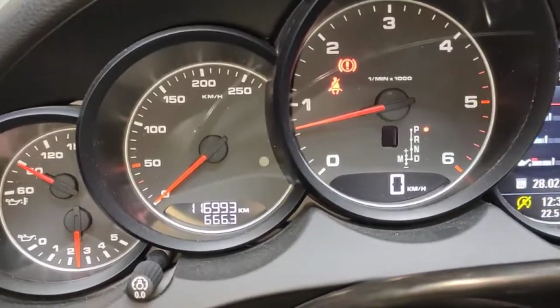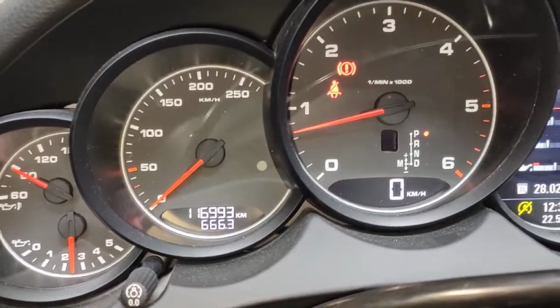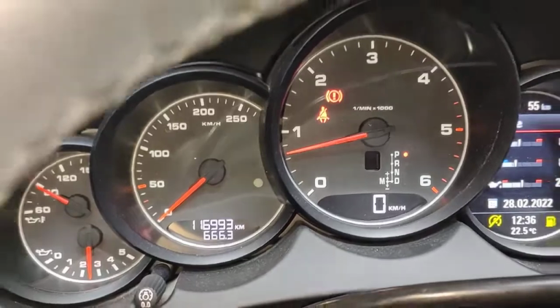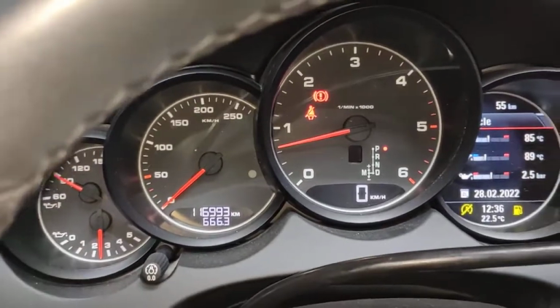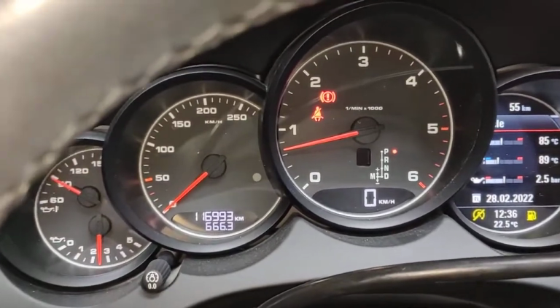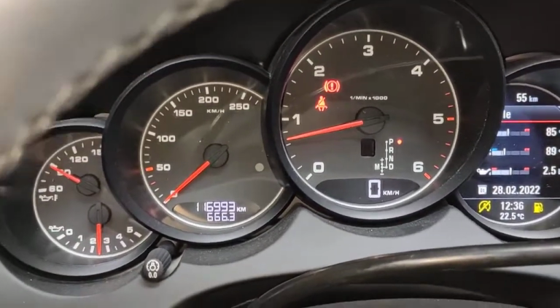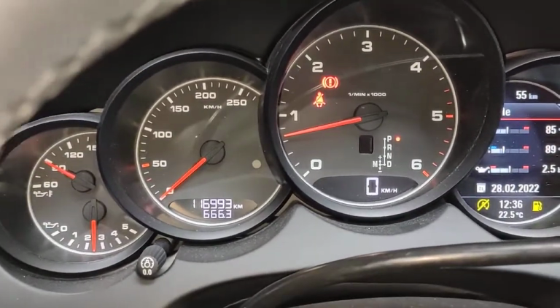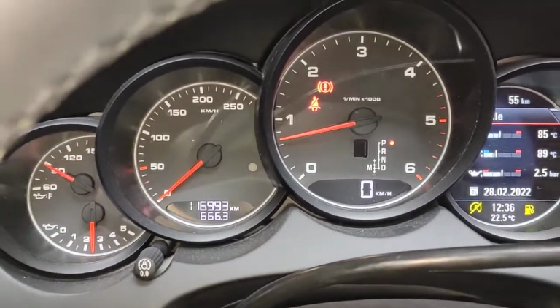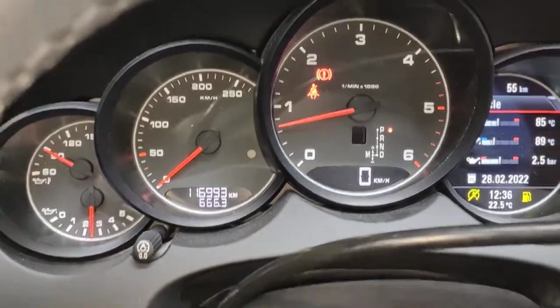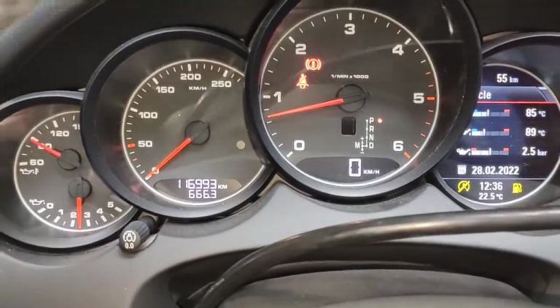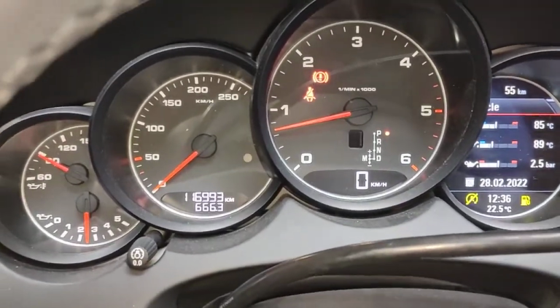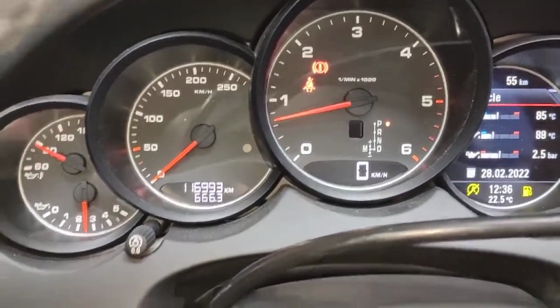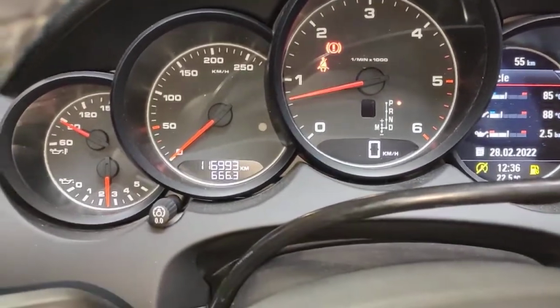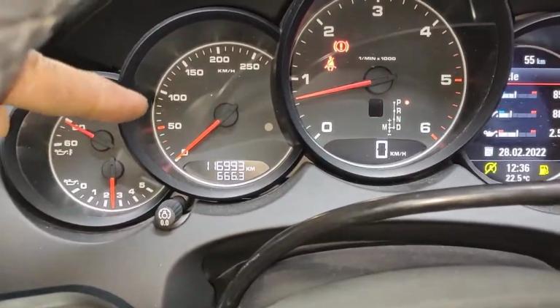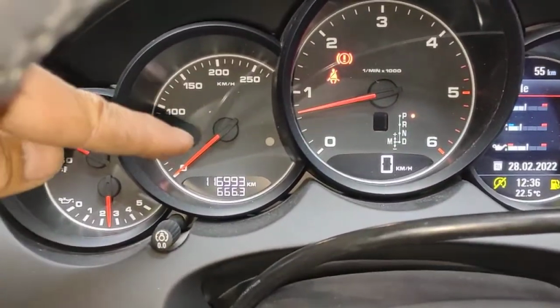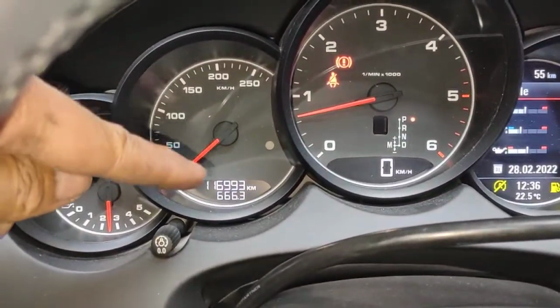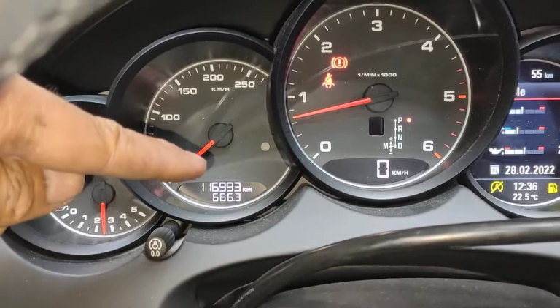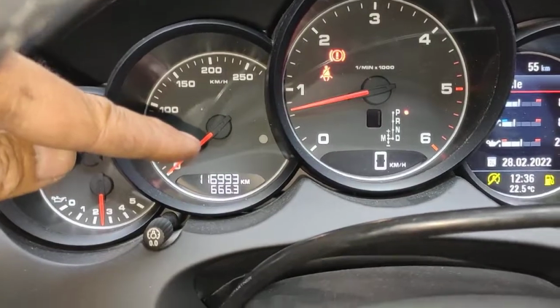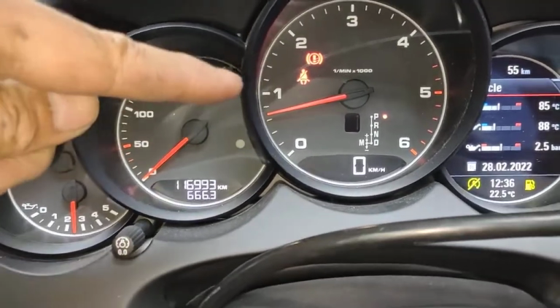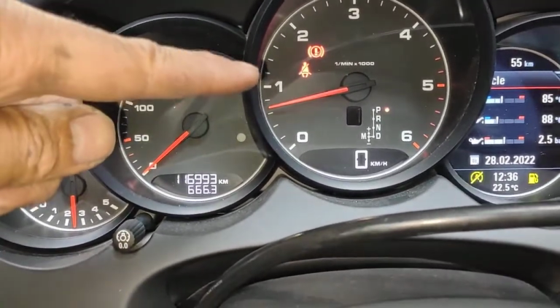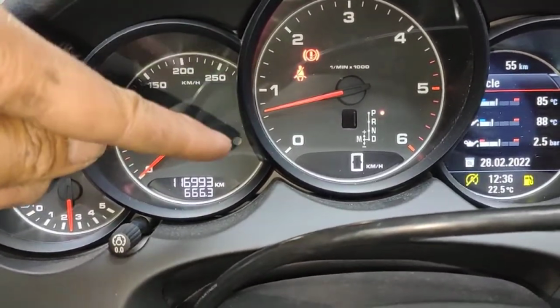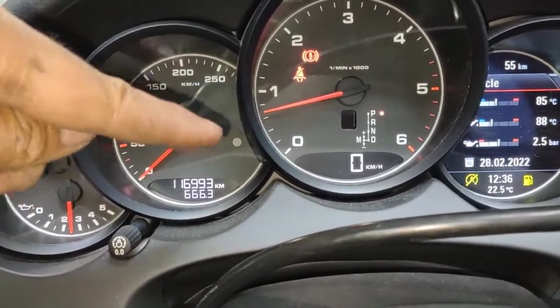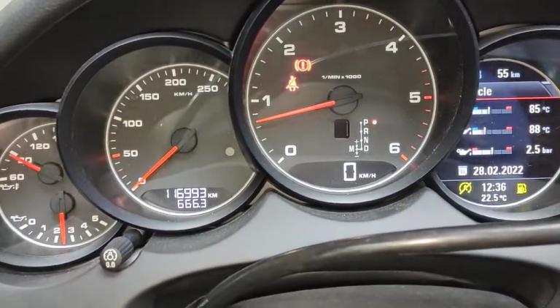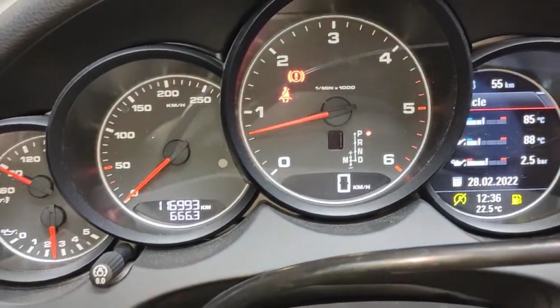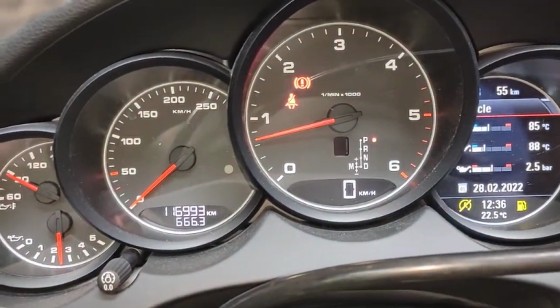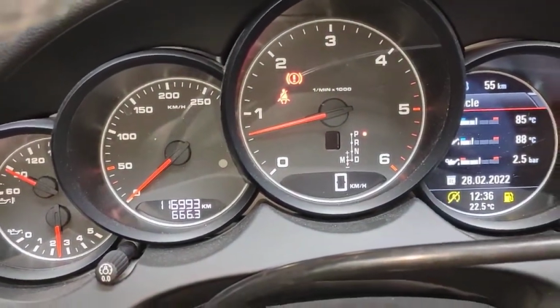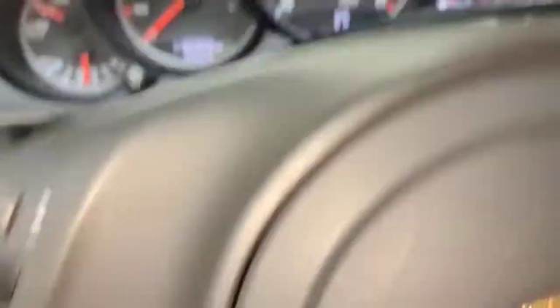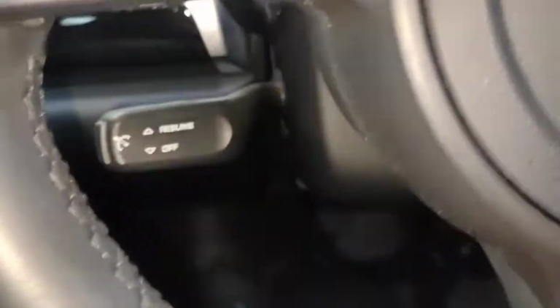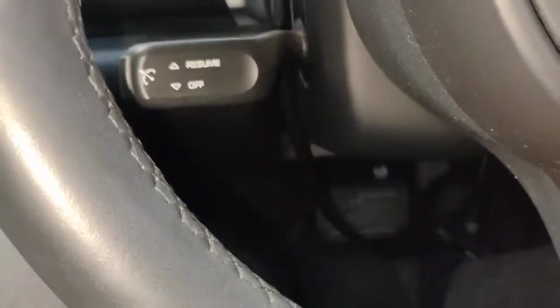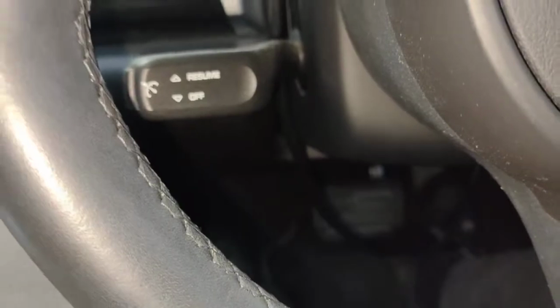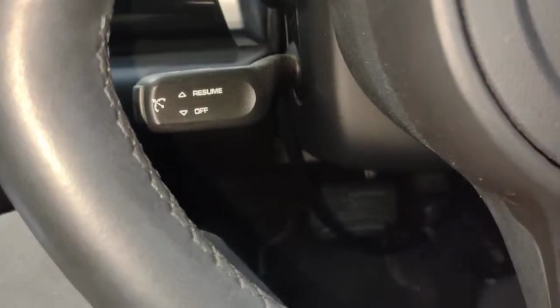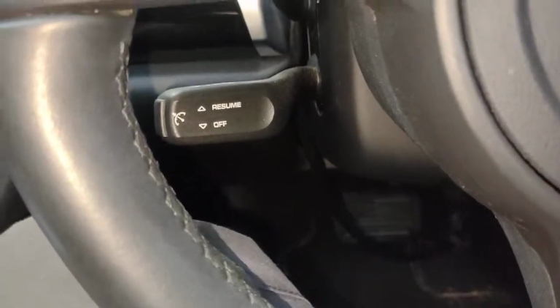I'm just showing you when the DPF regeneration finishes, the actual little light will stop glowing. The auto will return to normal. Now I can take my foot off the brake and accelerator.